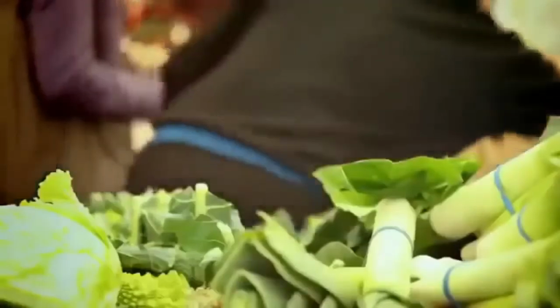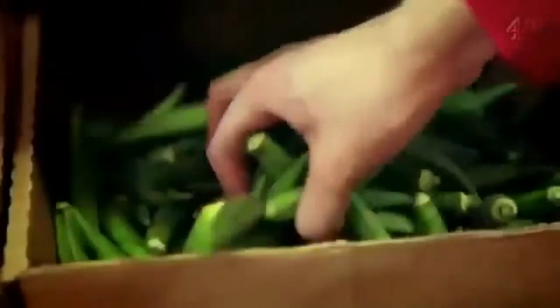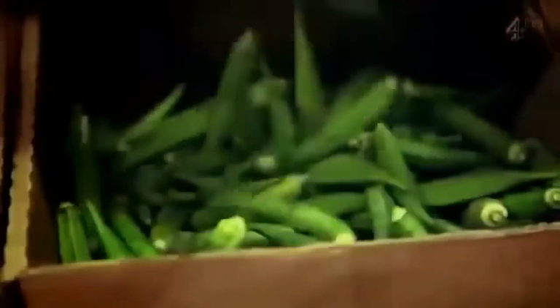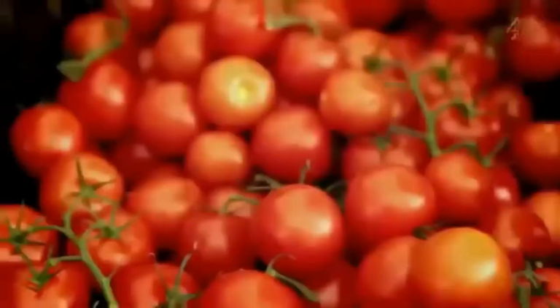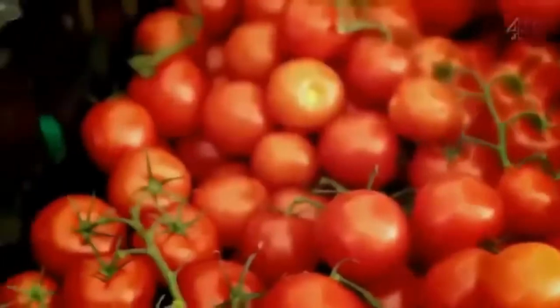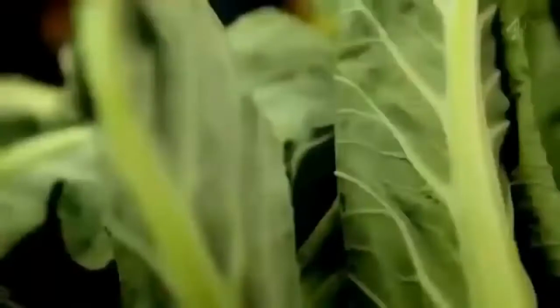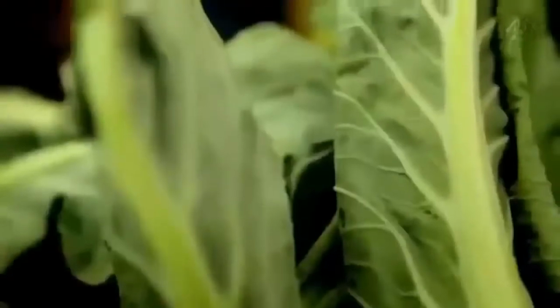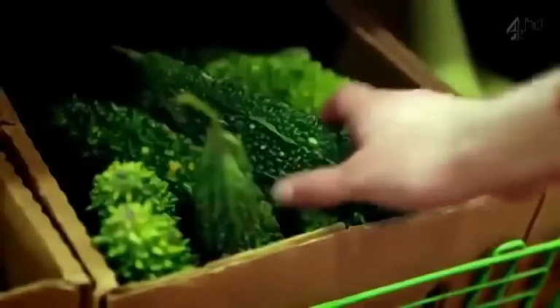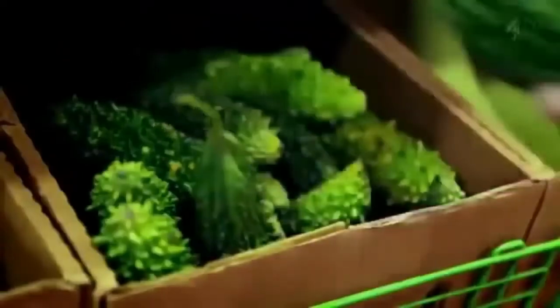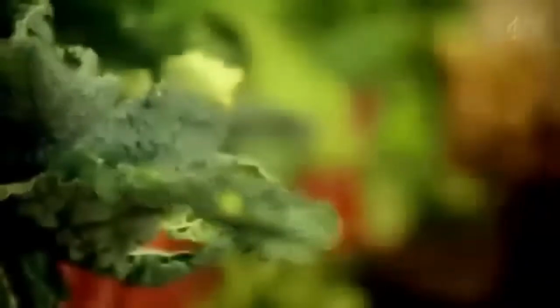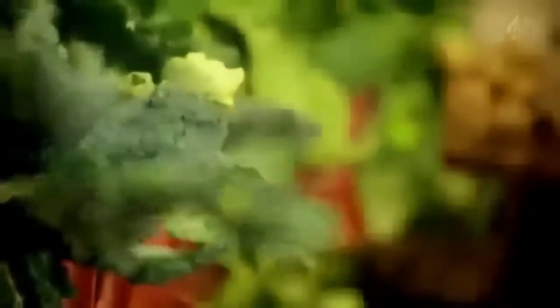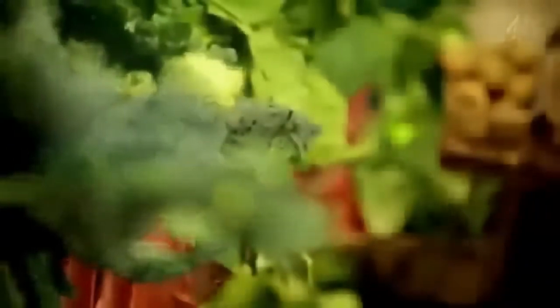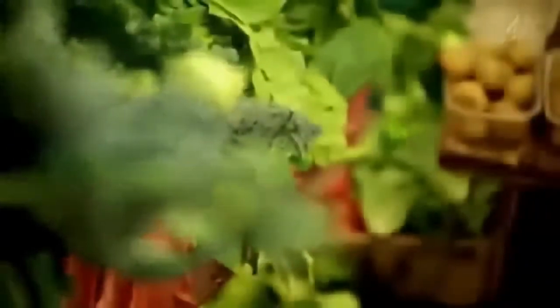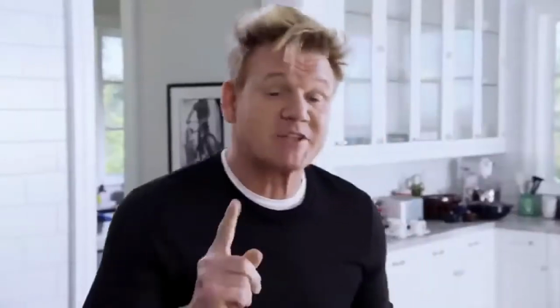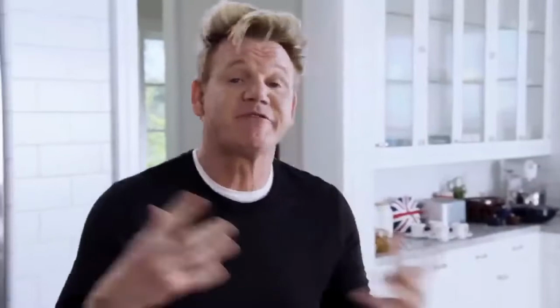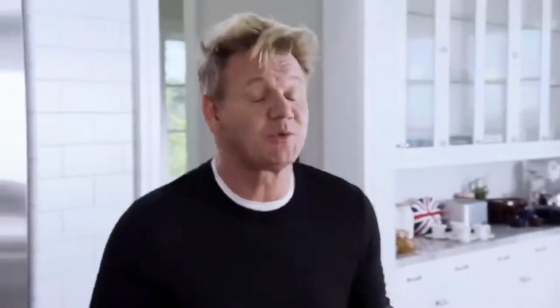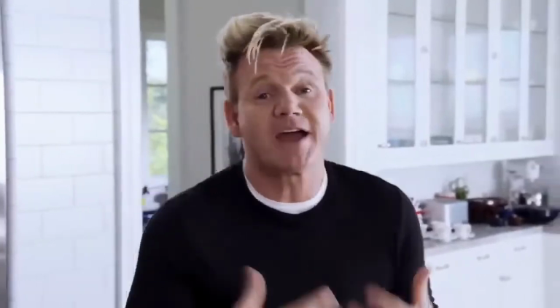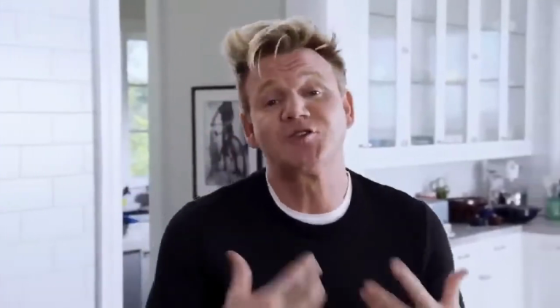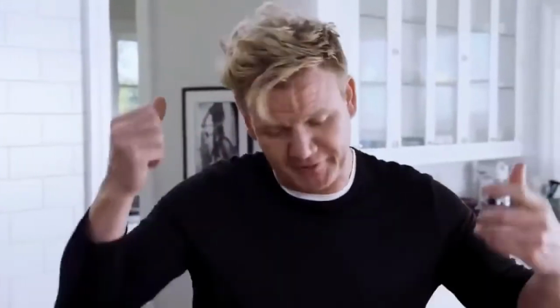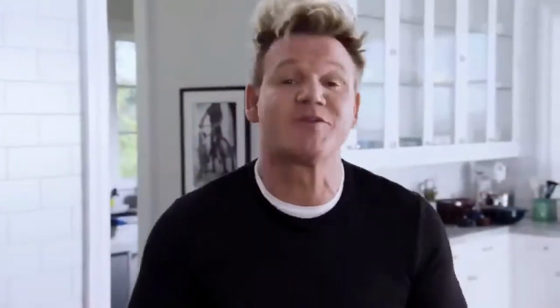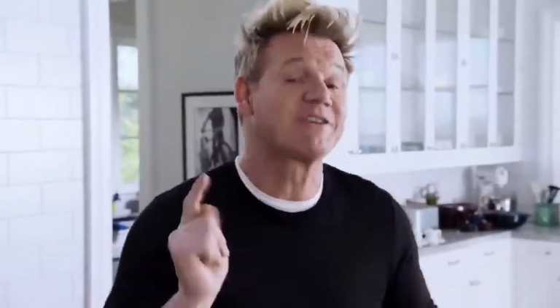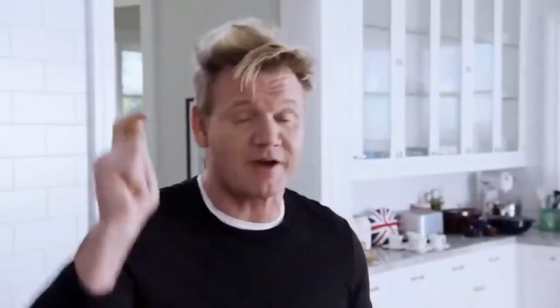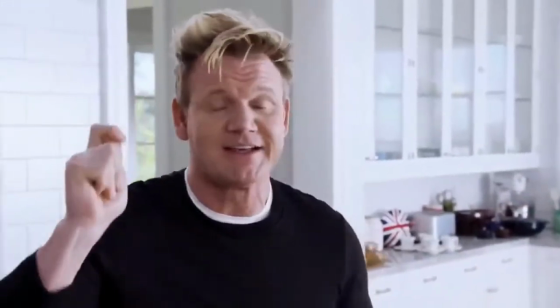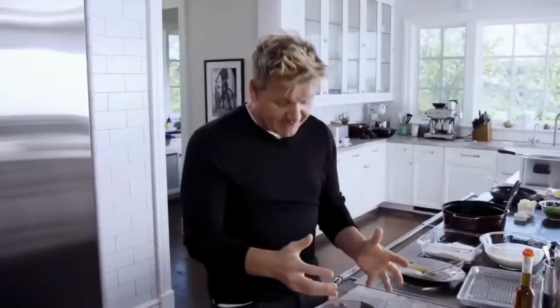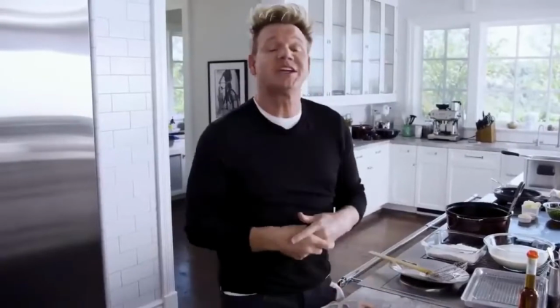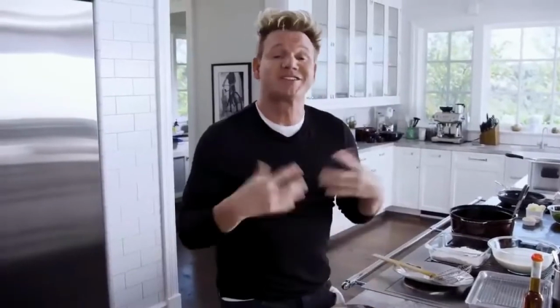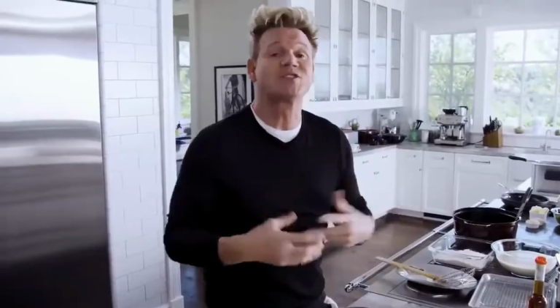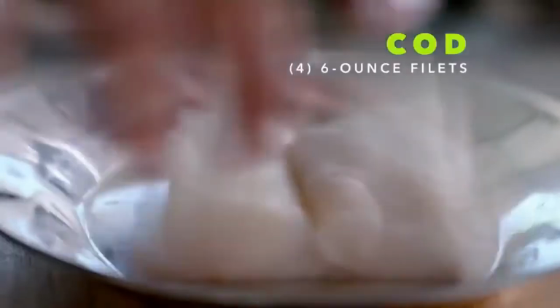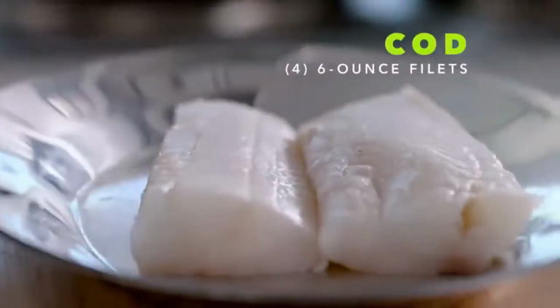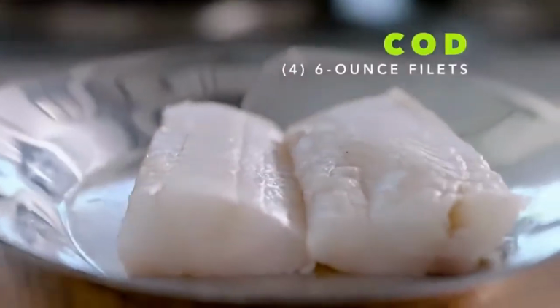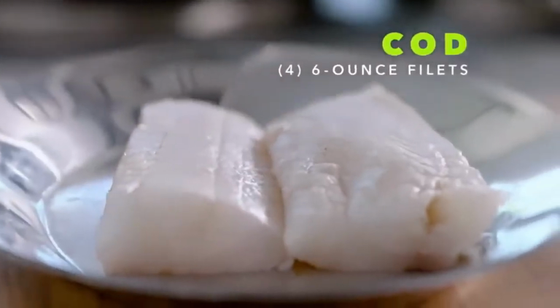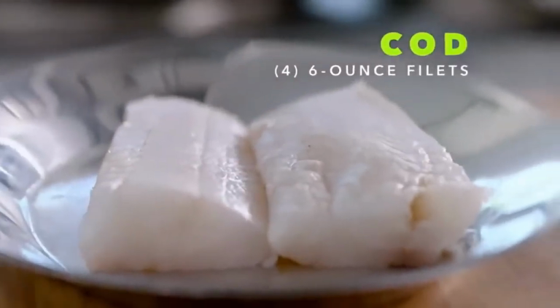No matter how seasoned a chef you are, there are always new ingredients and recipes to get fired up about. The most amazing fish and chips, which is my go-to comfort food, served with incredible fries. For me, fish and chips screams cod — highly sustainable and delicious.